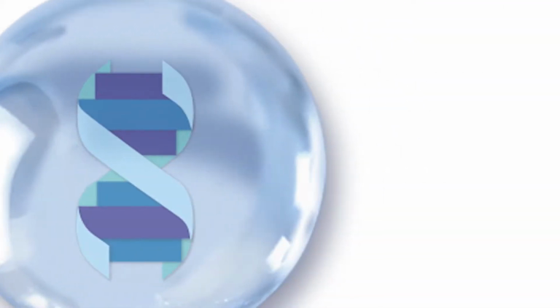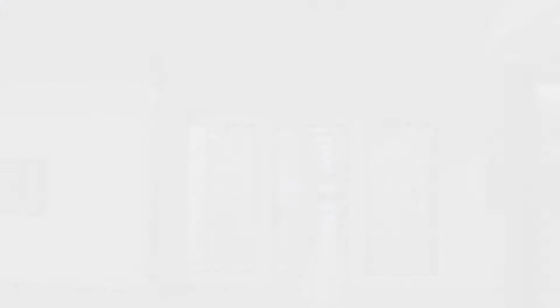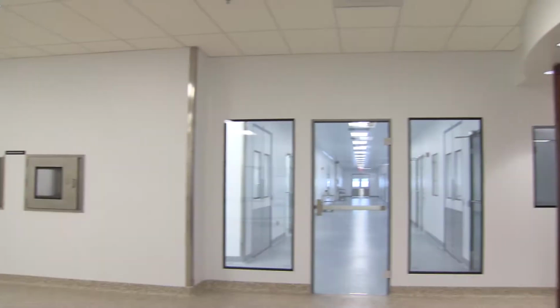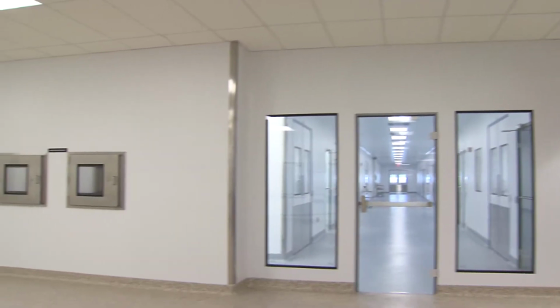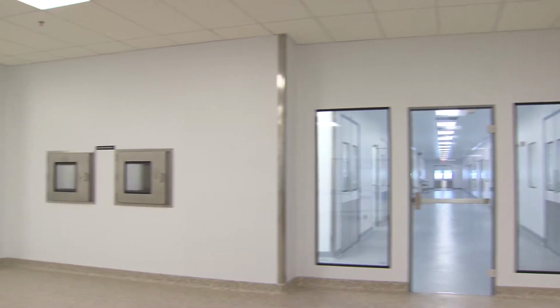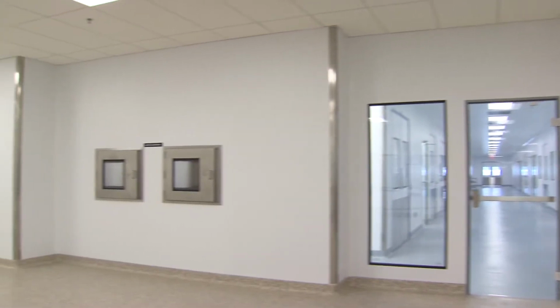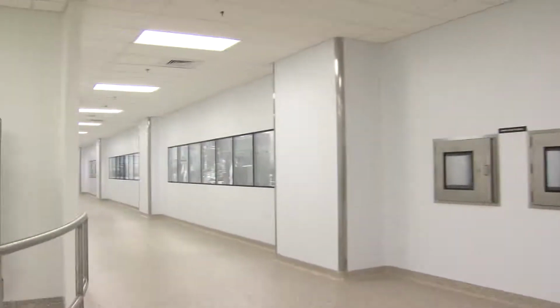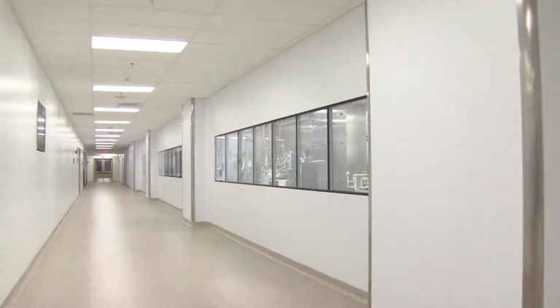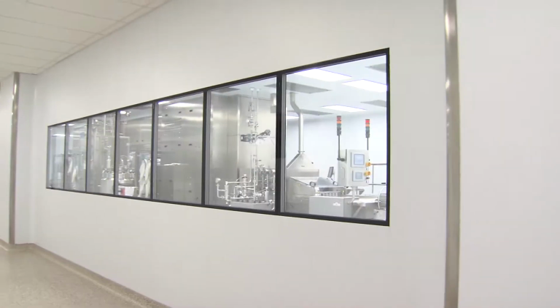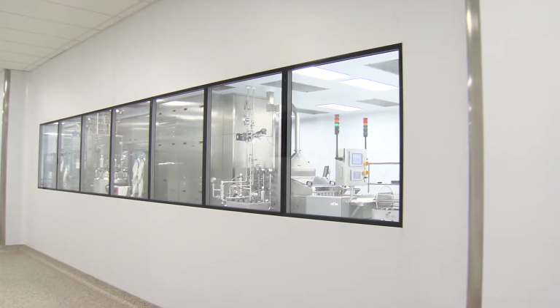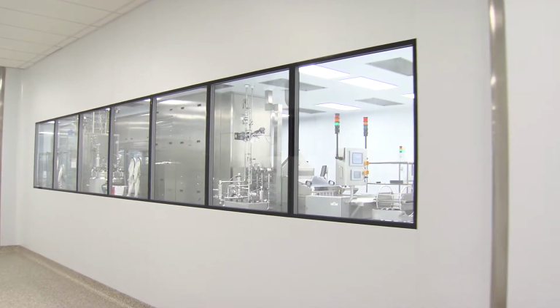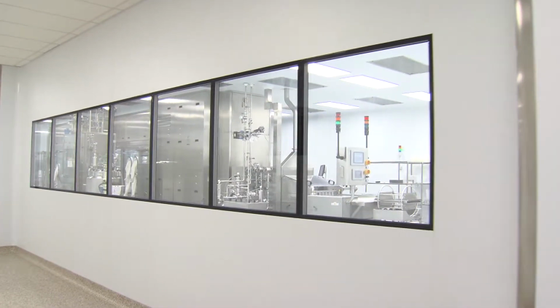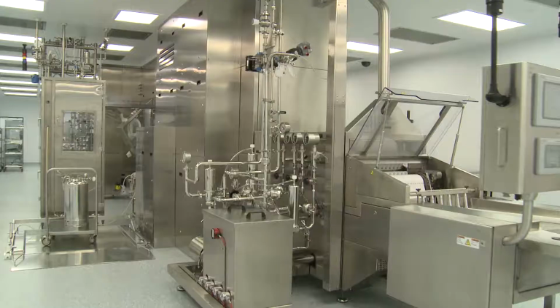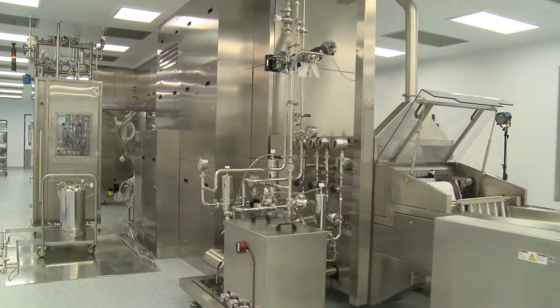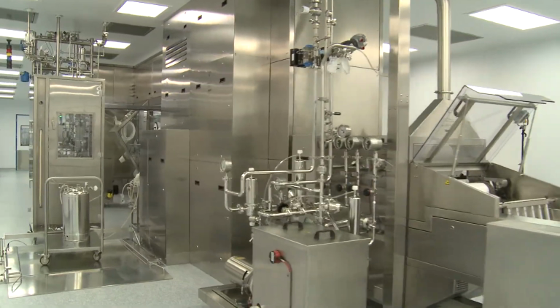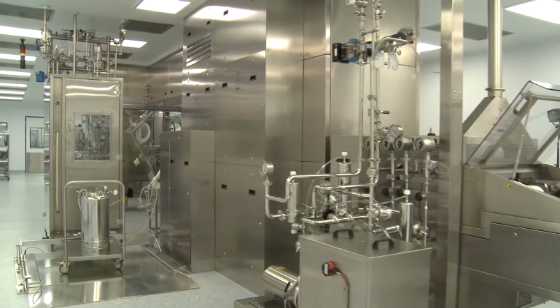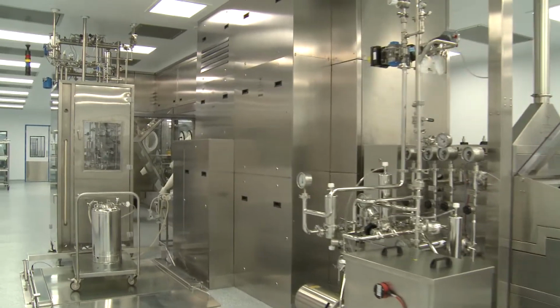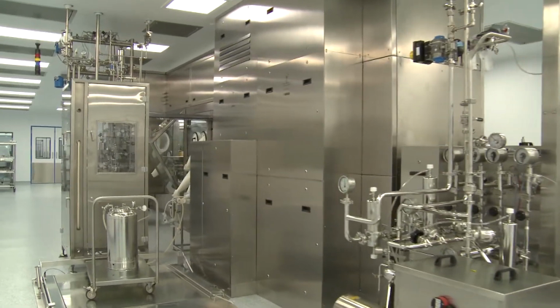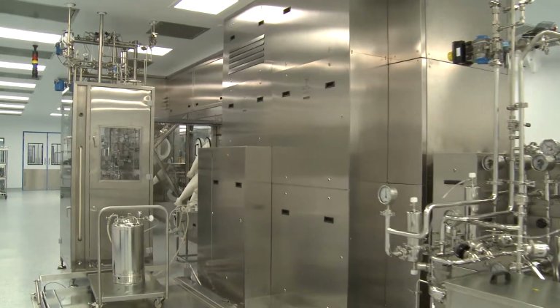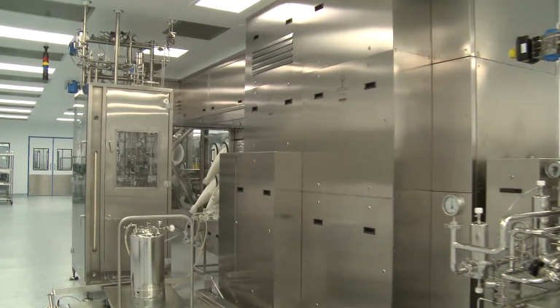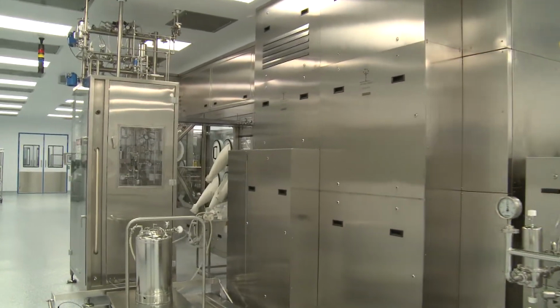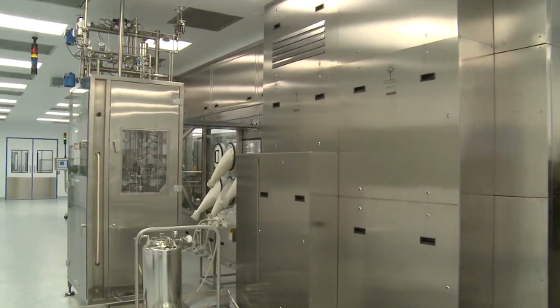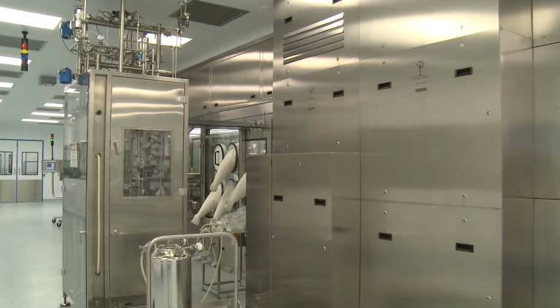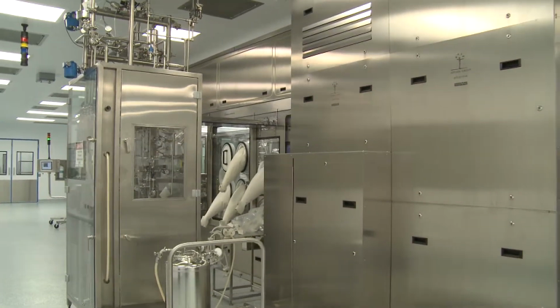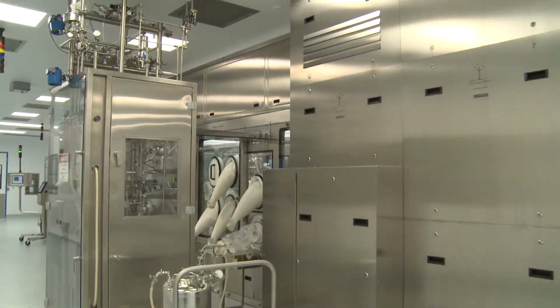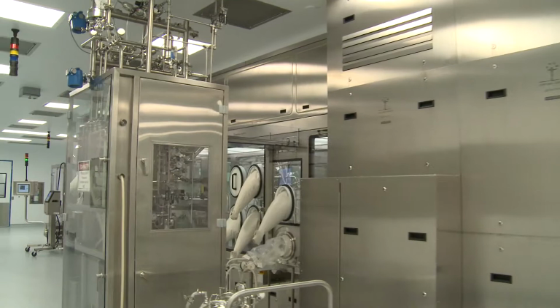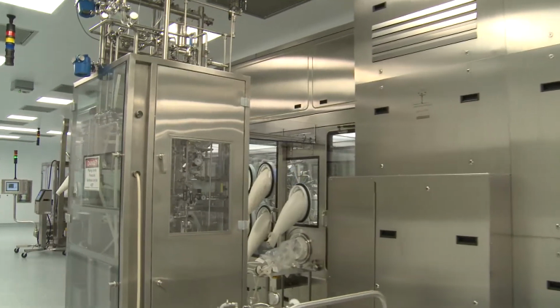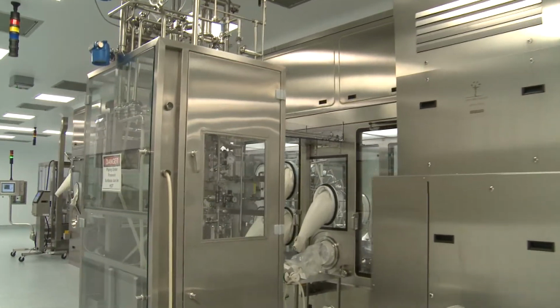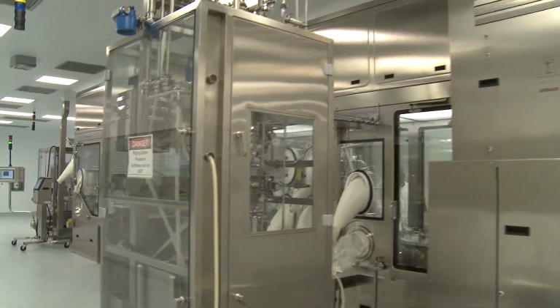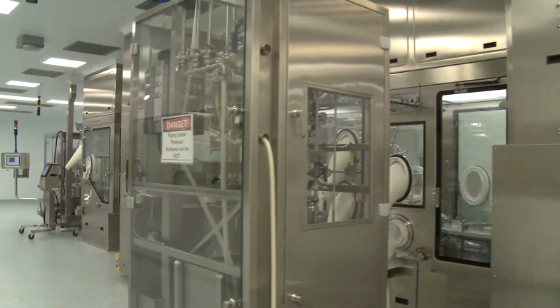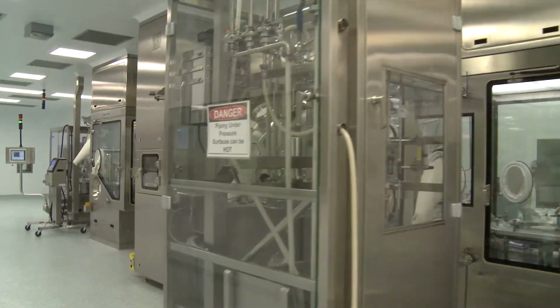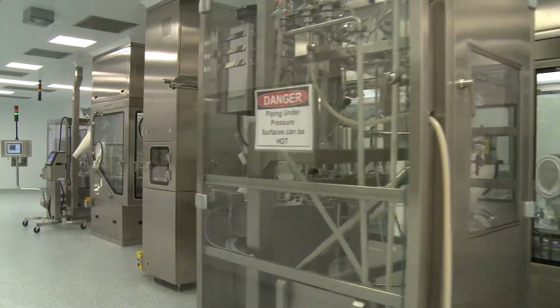The viewing corridors give you a front row seat for viewing the entire filling process. The equipment and processes provide the benefits of best-in-class standards and yet are customizable, allowing for manufacturing flexibility.